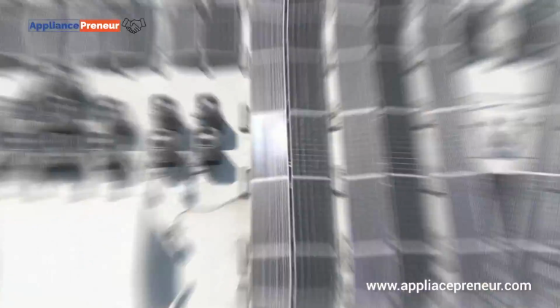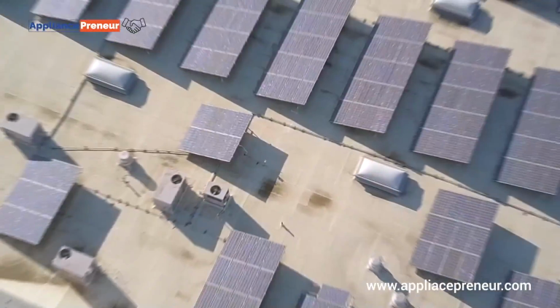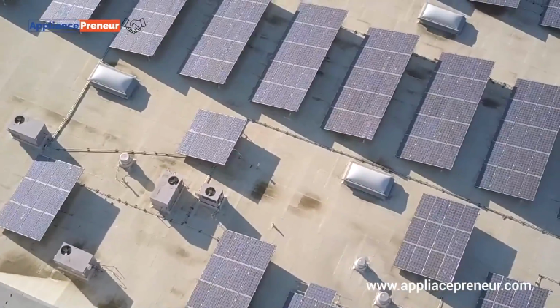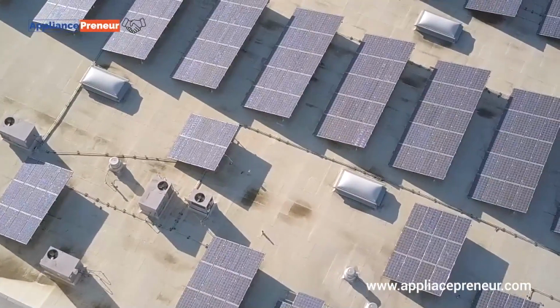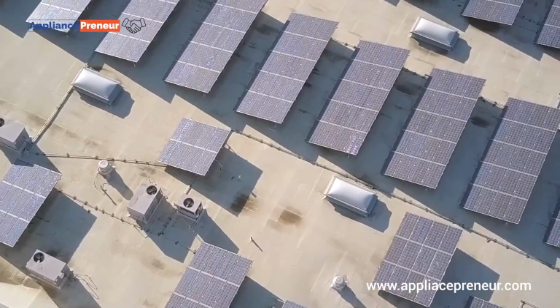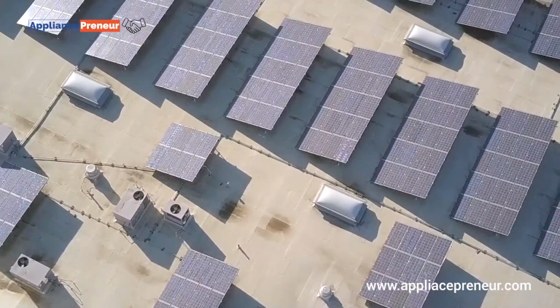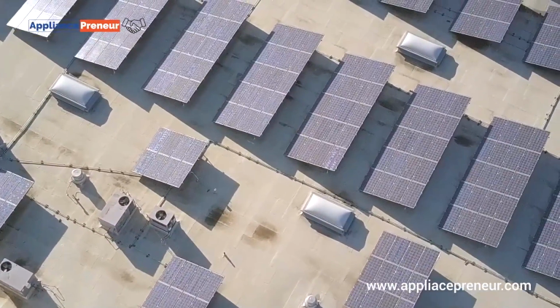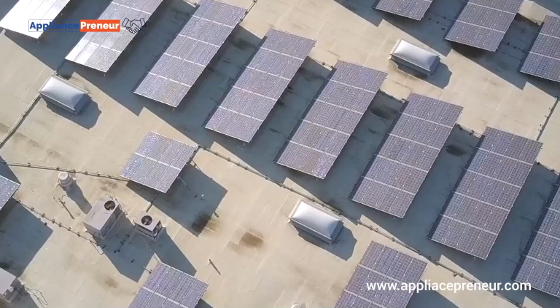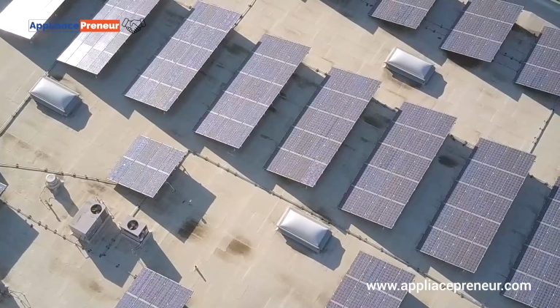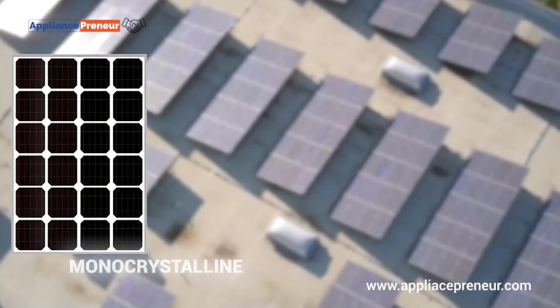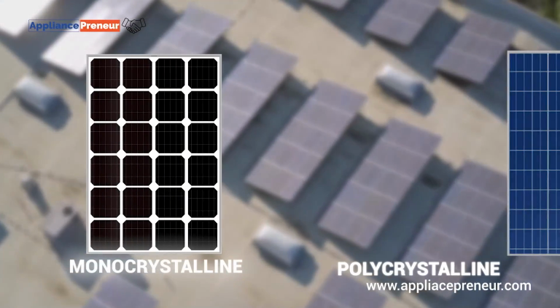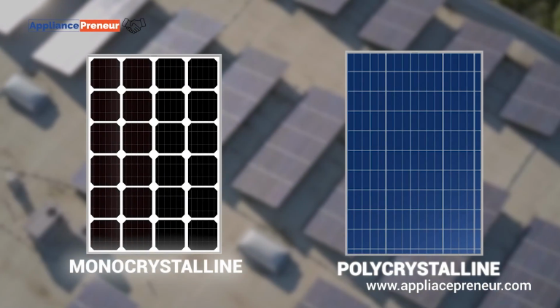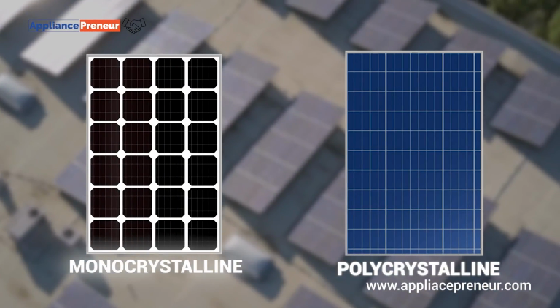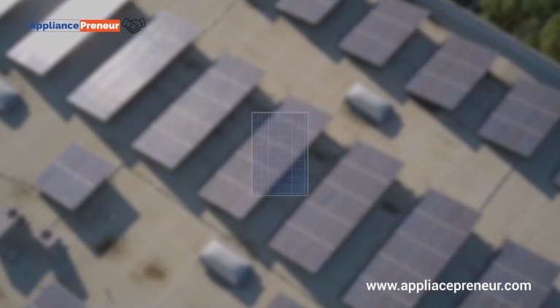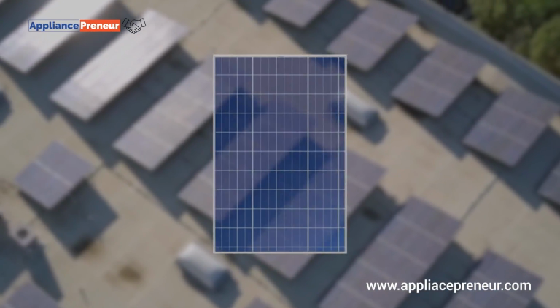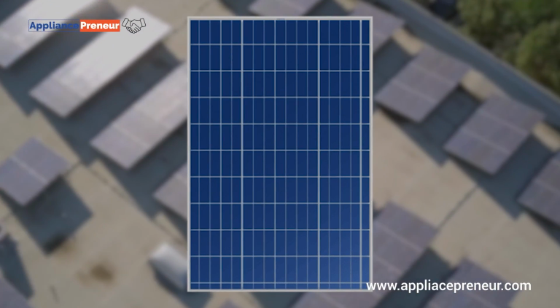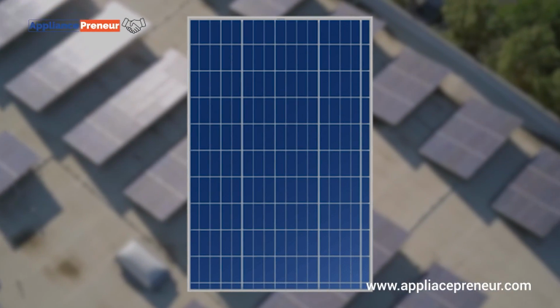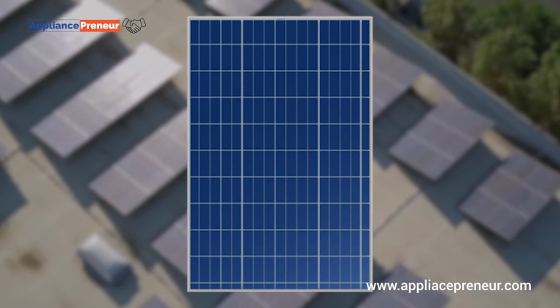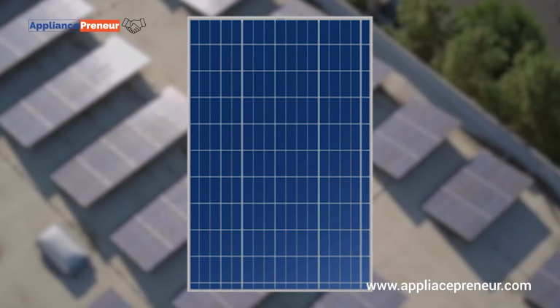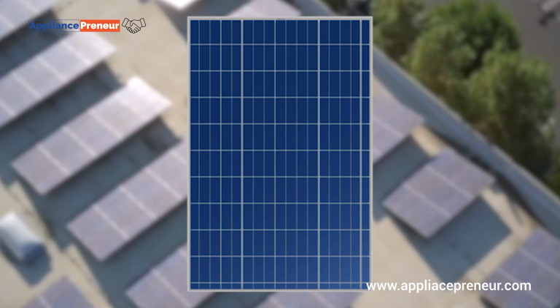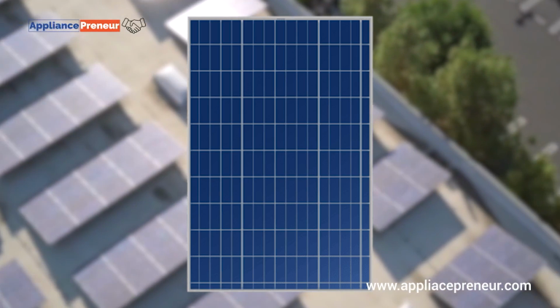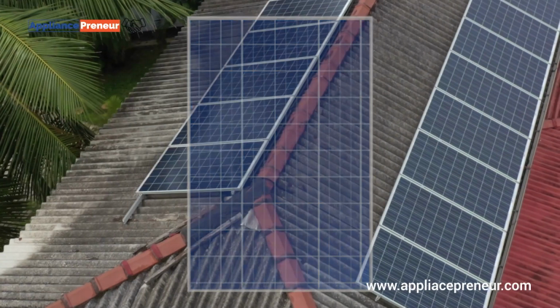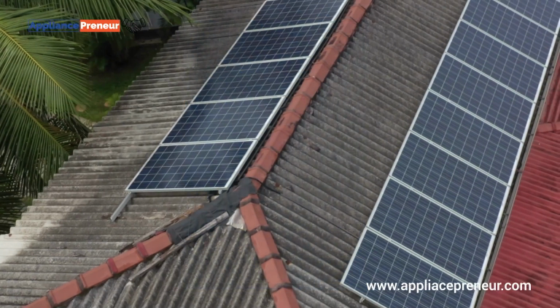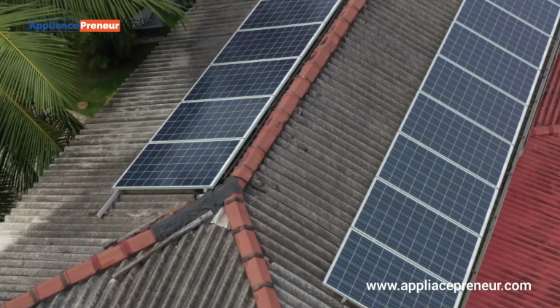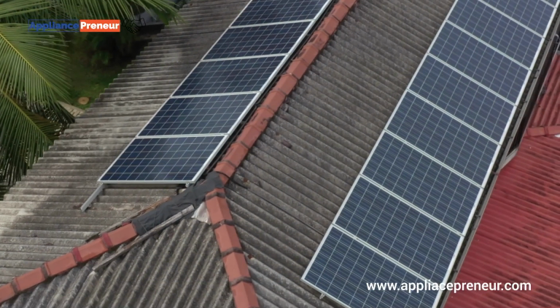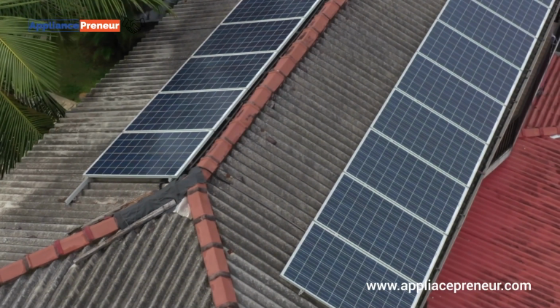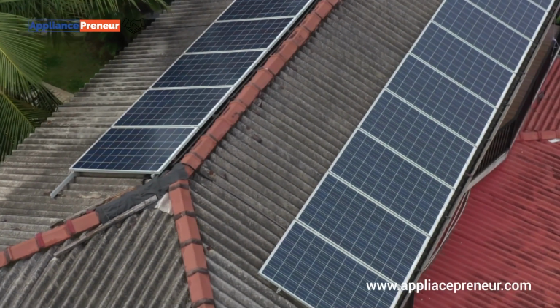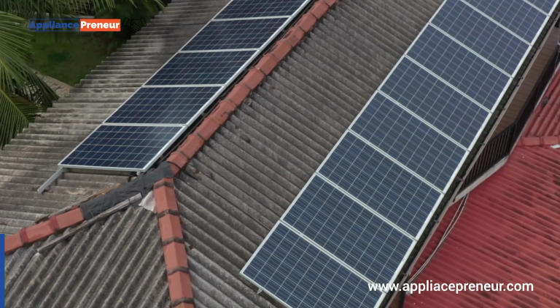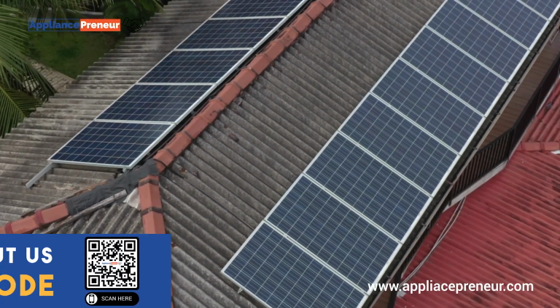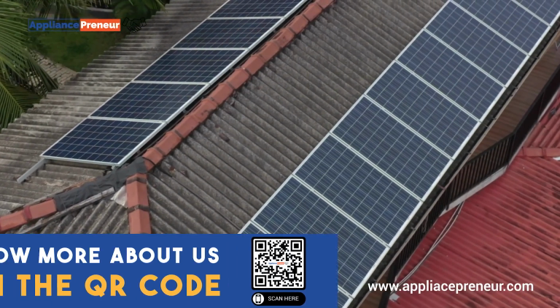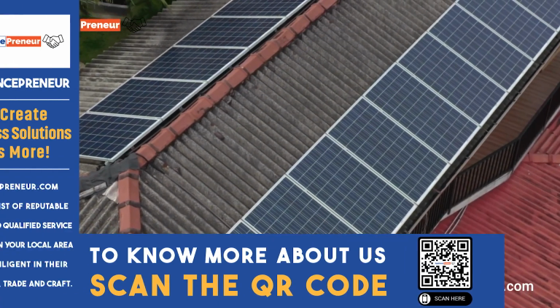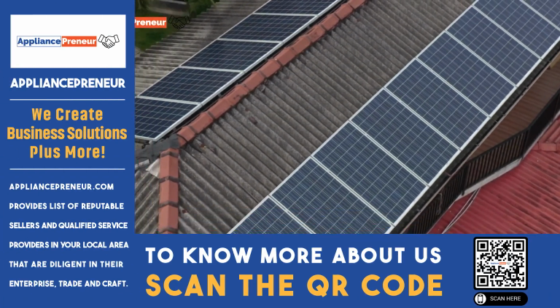When it comes to solar panels, you may have heard about two main types: monocrystalline and polycrystalline. Polycrystalline panels, easily recognized by their bluish color, are known for their balance of cost and performance. So, what sets them apart?